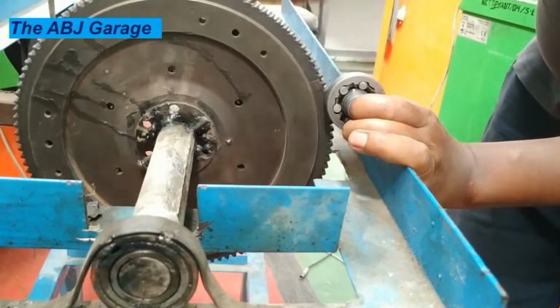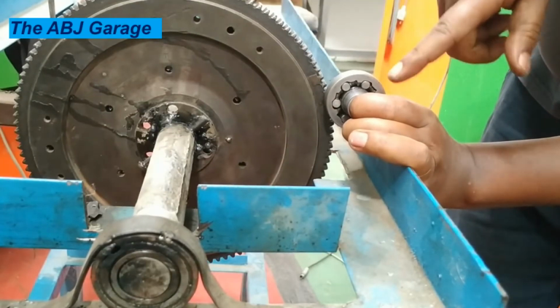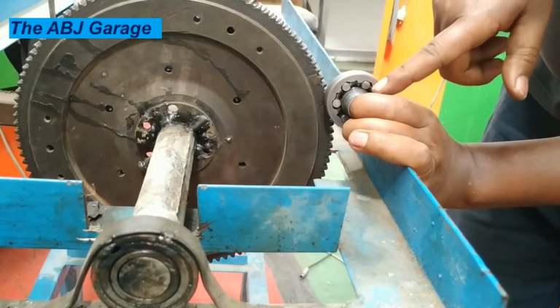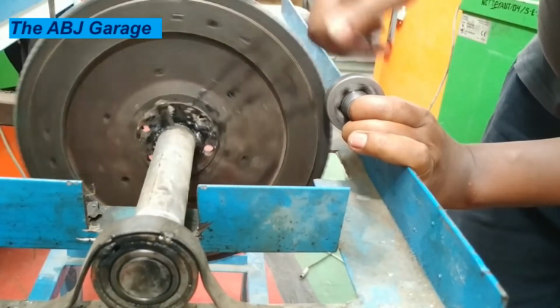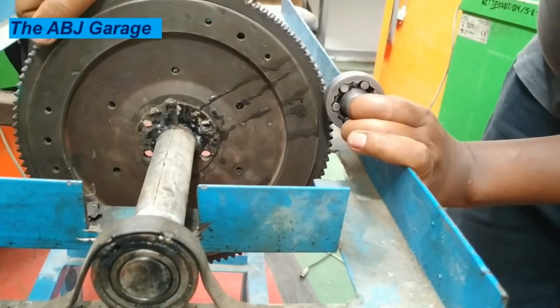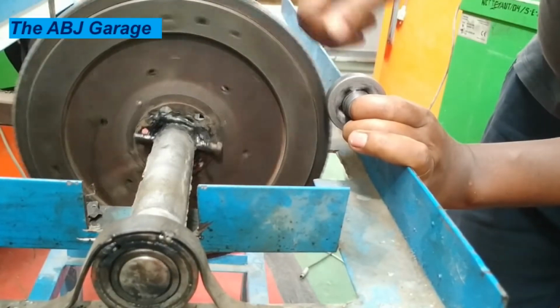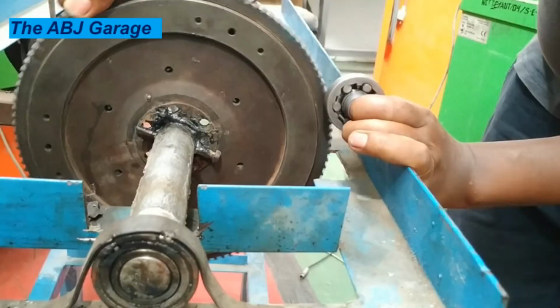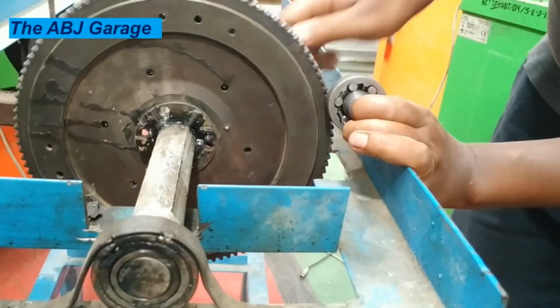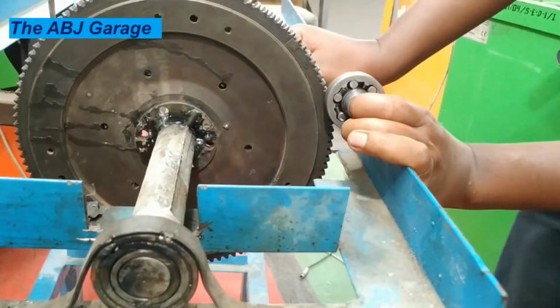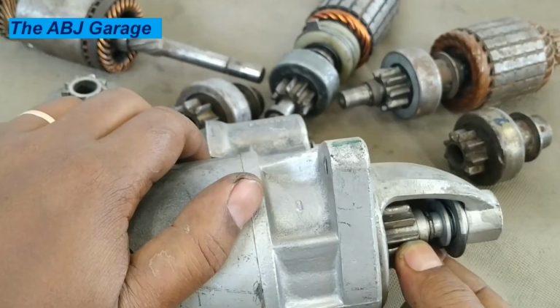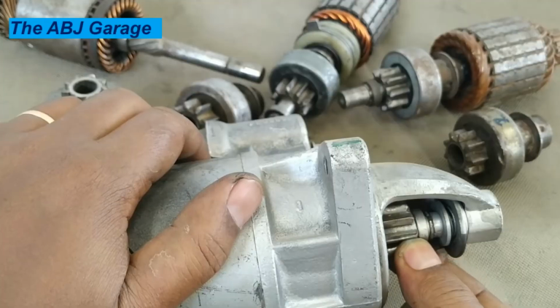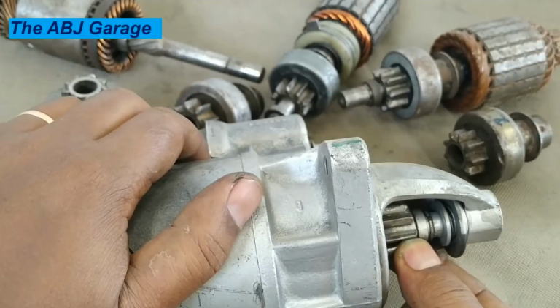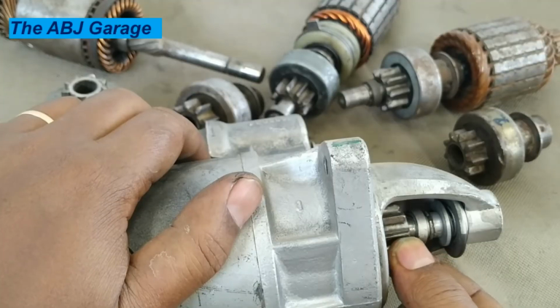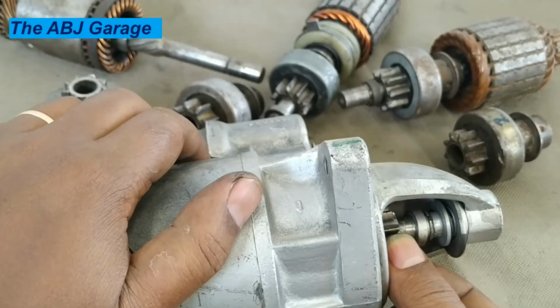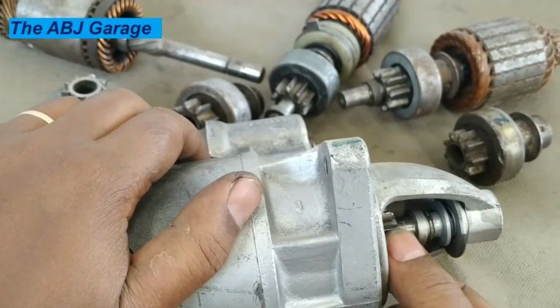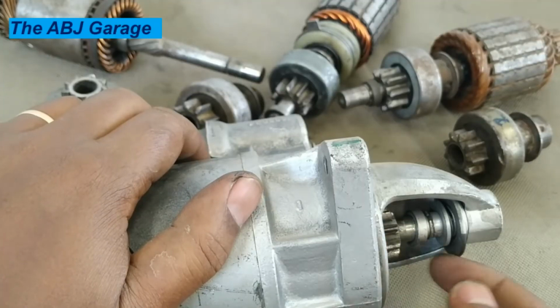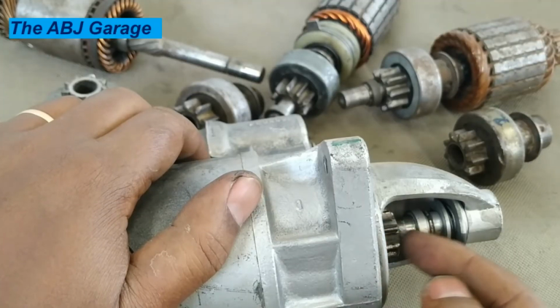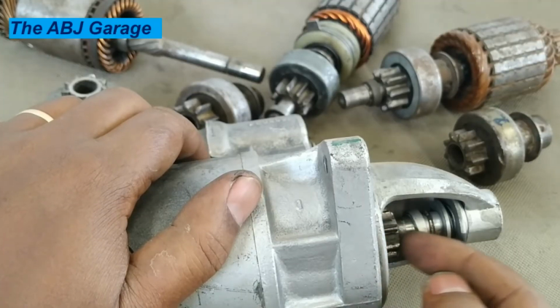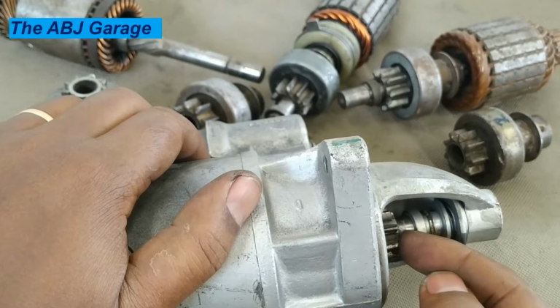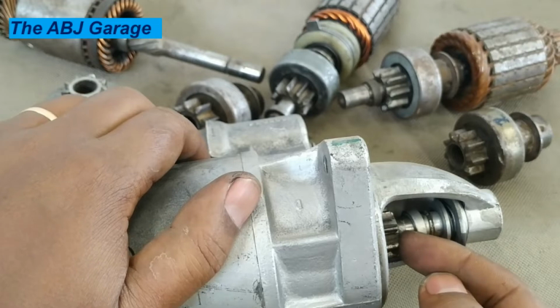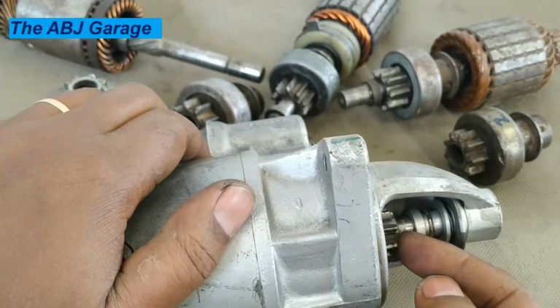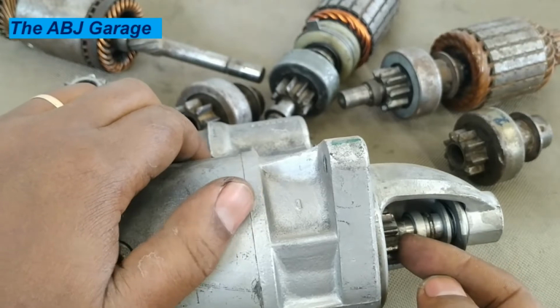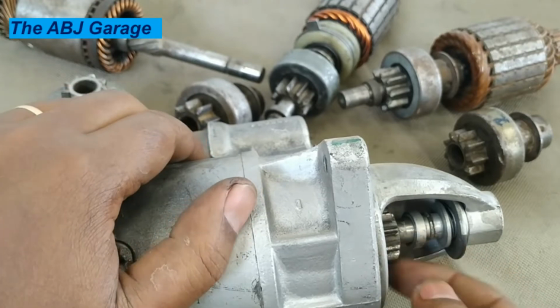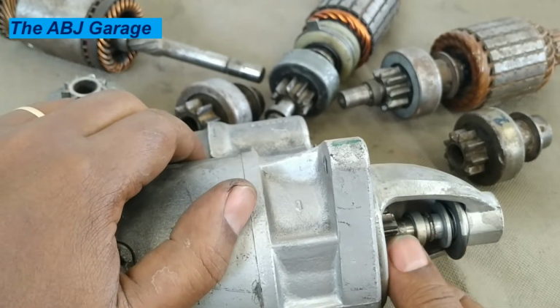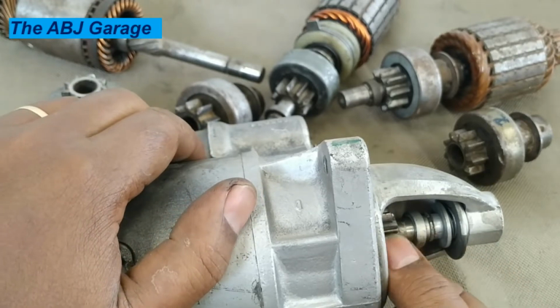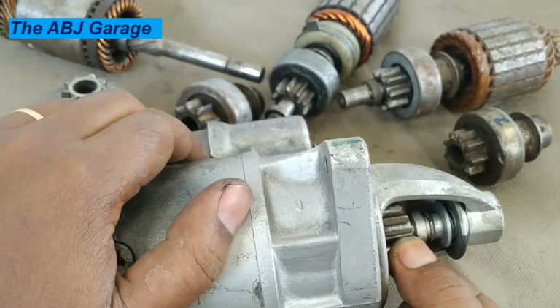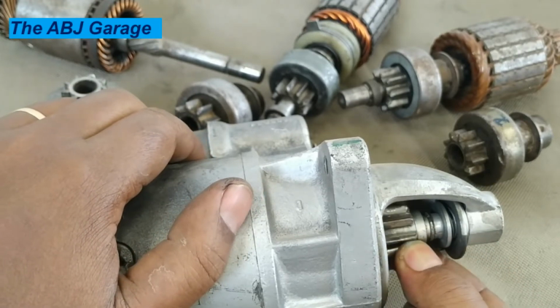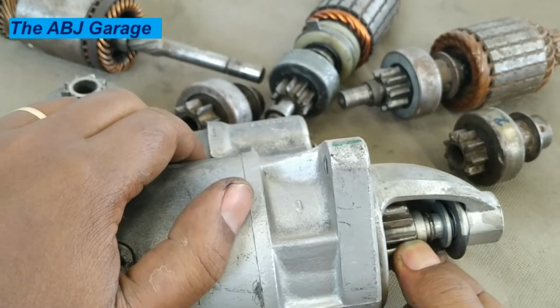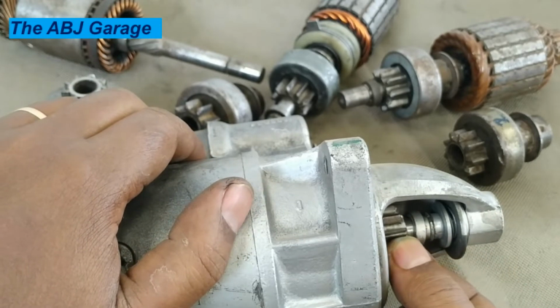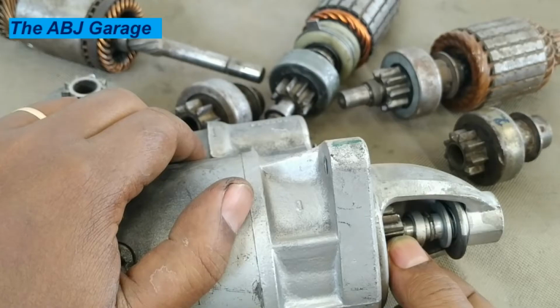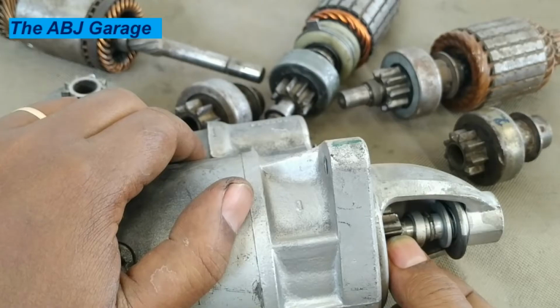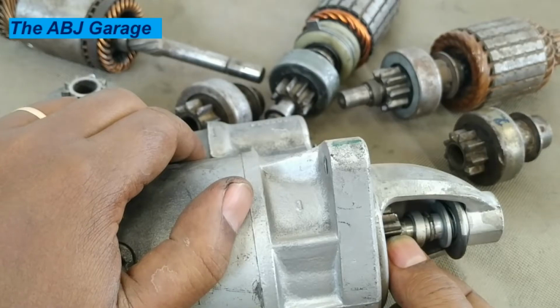Power flow will be from the starter motor to the flywheel. Then, as soon as the engine is started, power flow will have to be disconnected by the overrunning clutch. The overrunning clutch is a one-way clutch that disconnects power flow when it comes from the engine side.